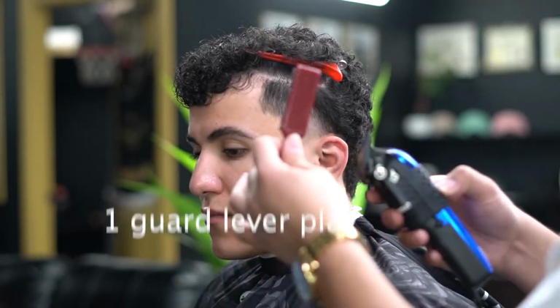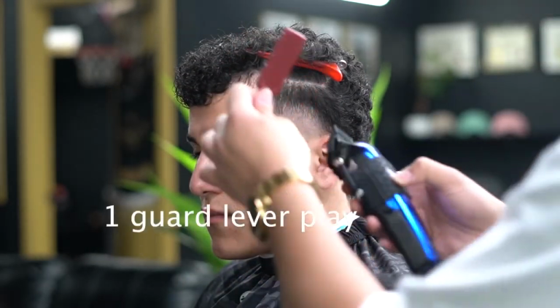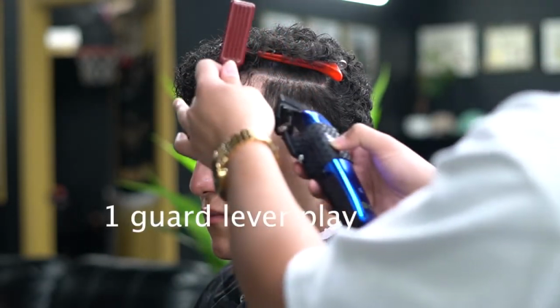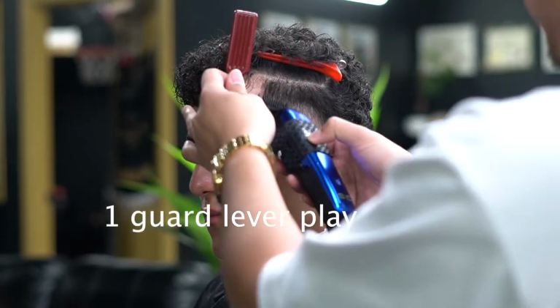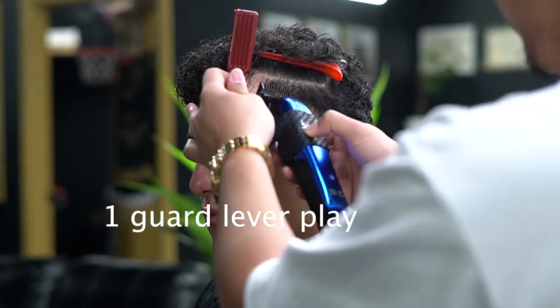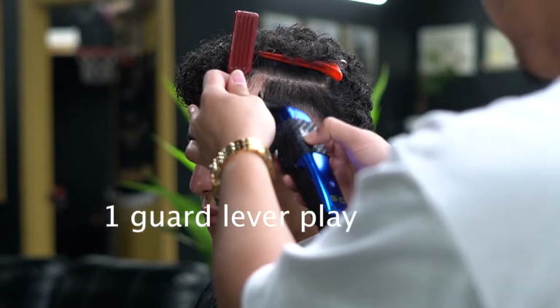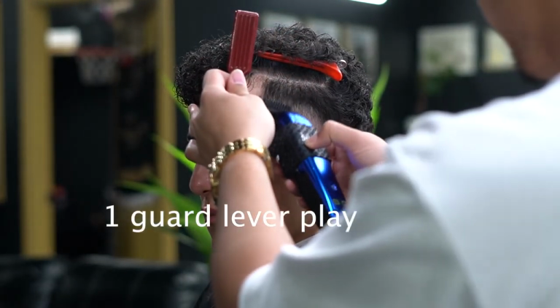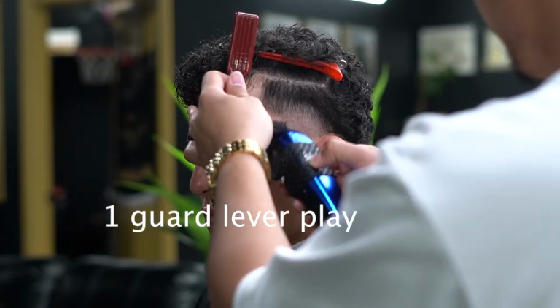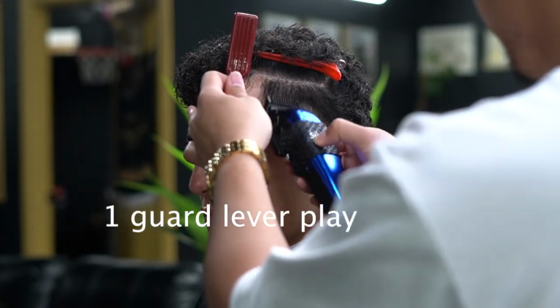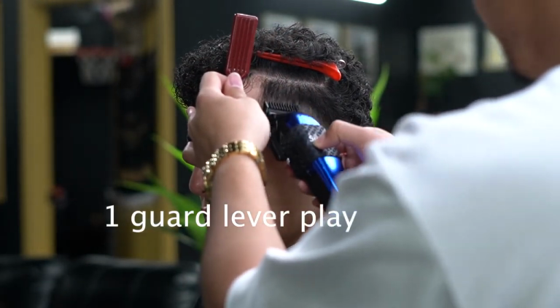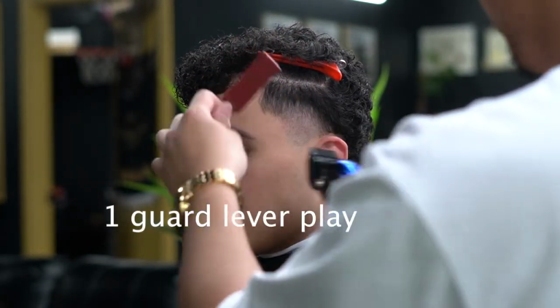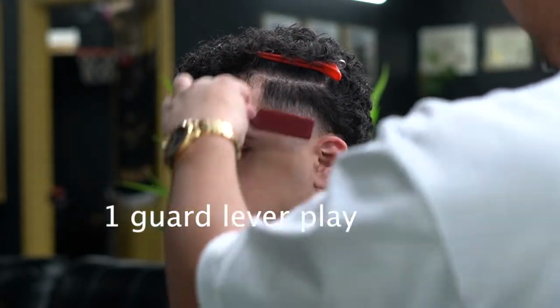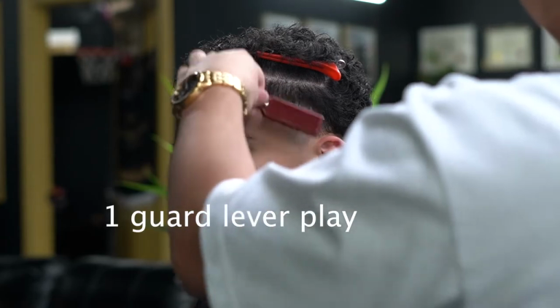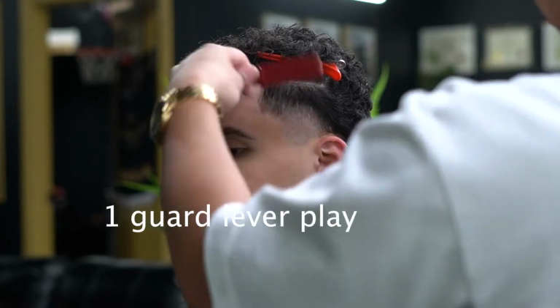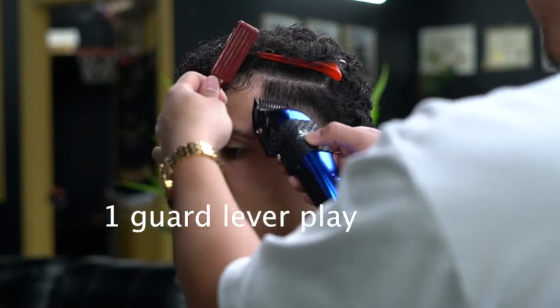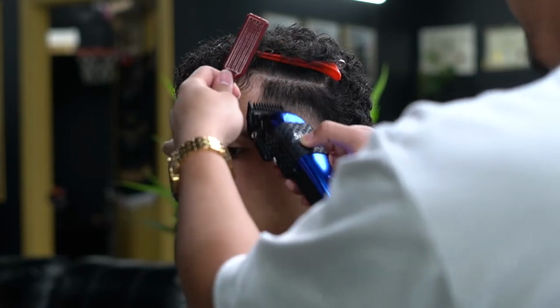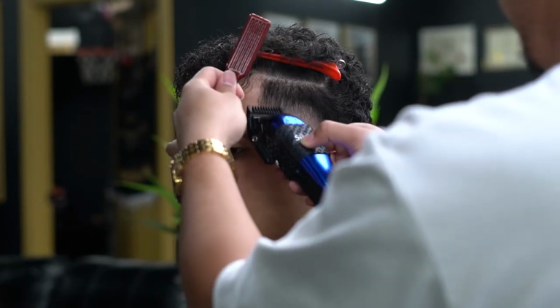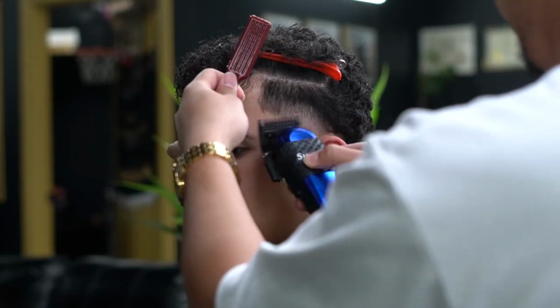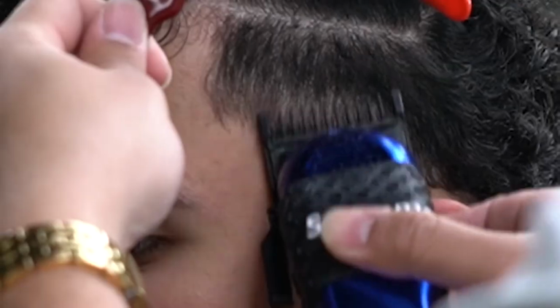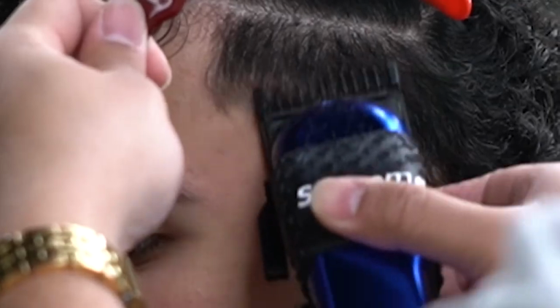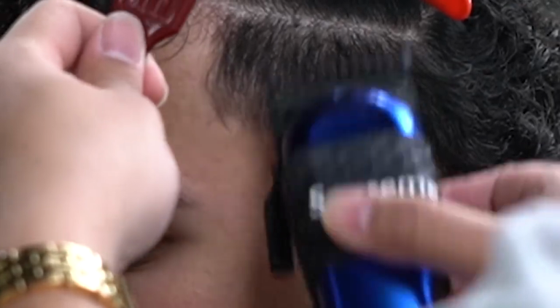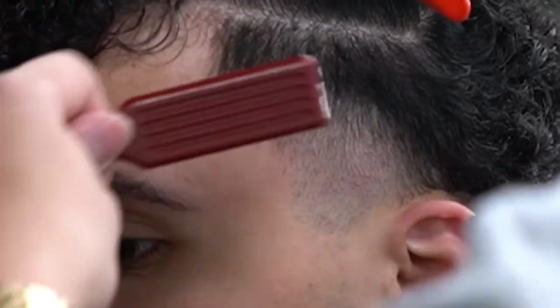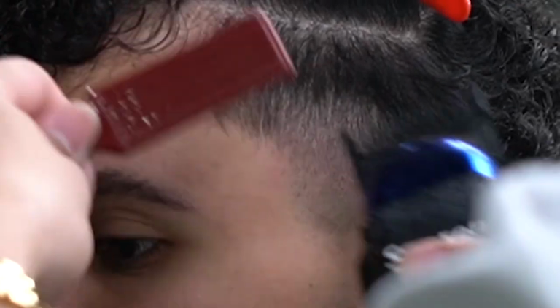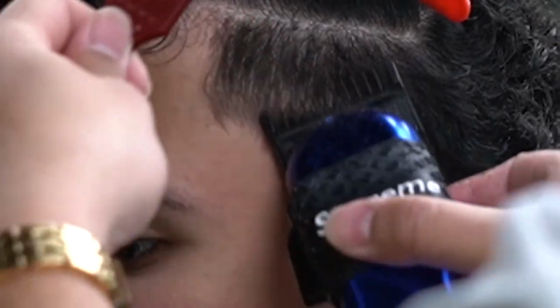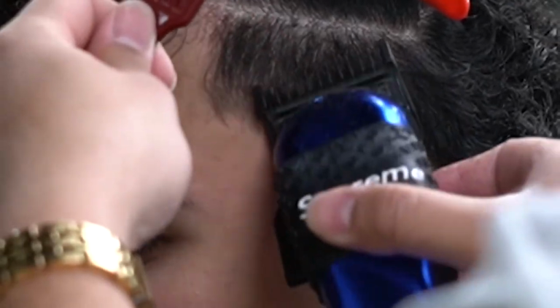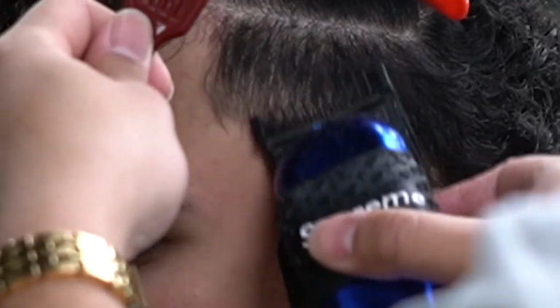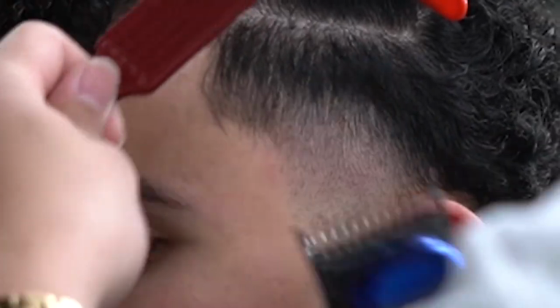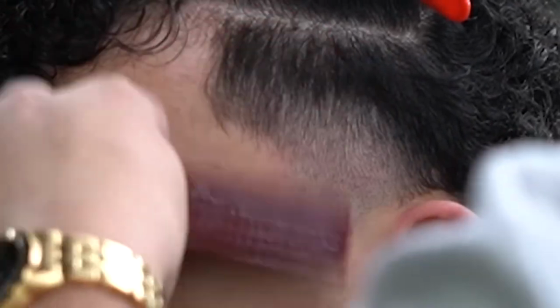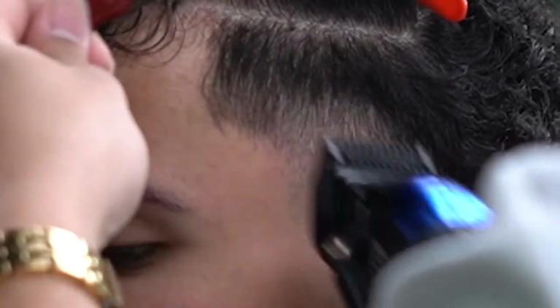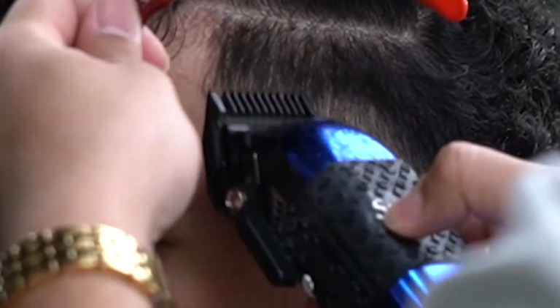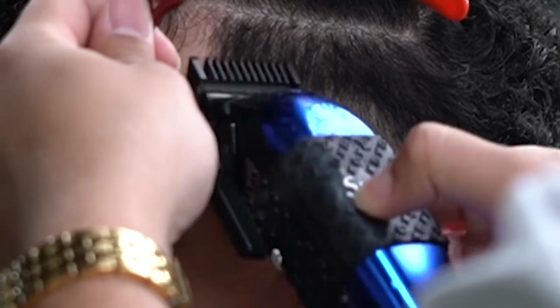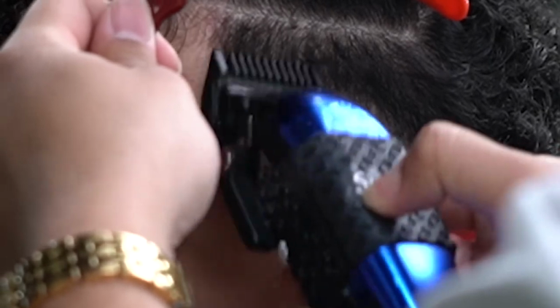We're back at it with the number one guard, just trying to perfect this blend — especially coming all the way here just for this little blend here.